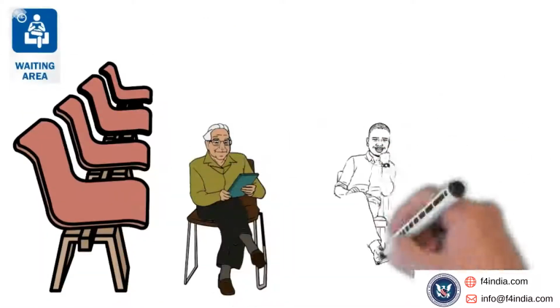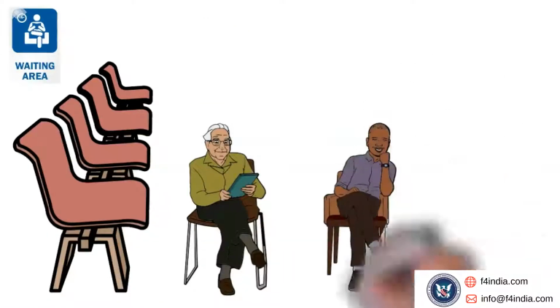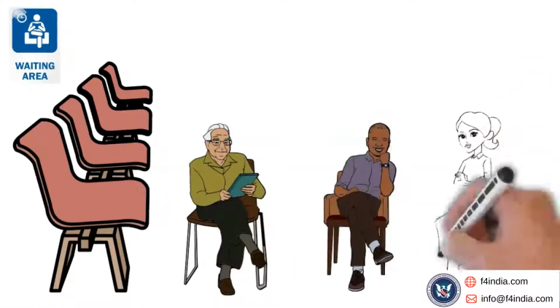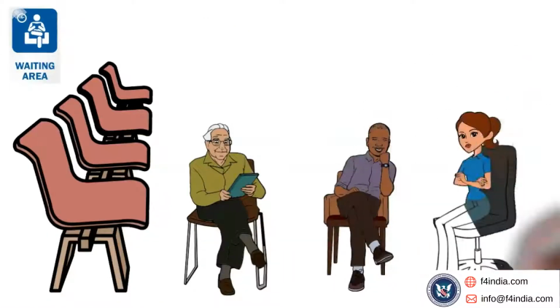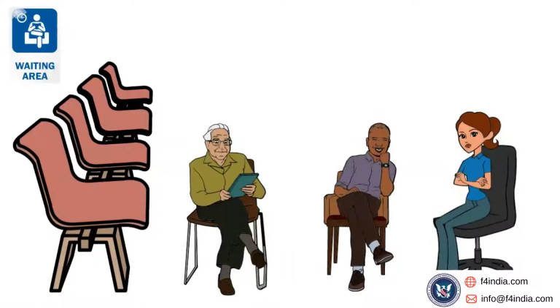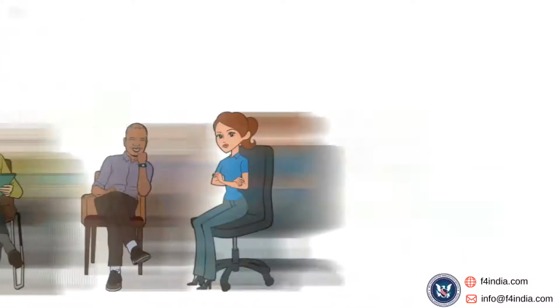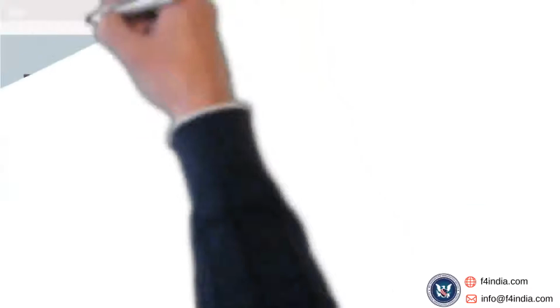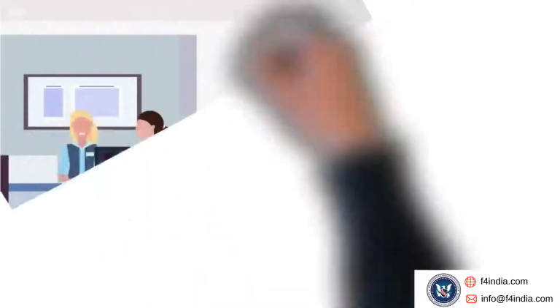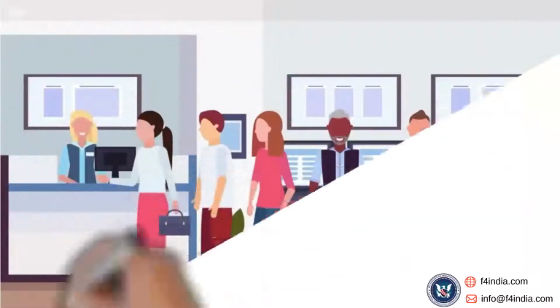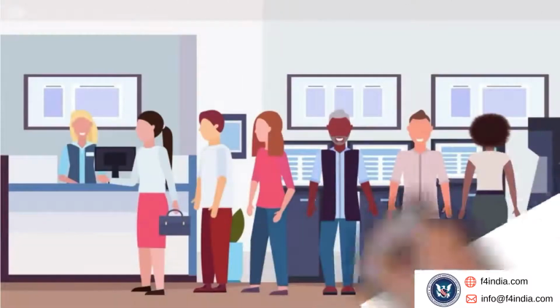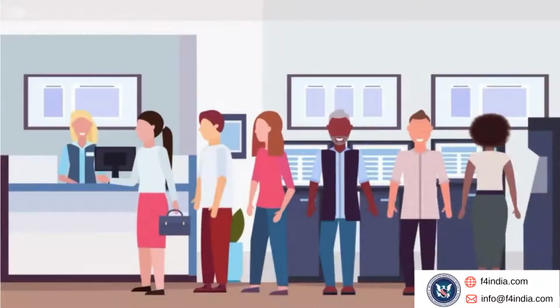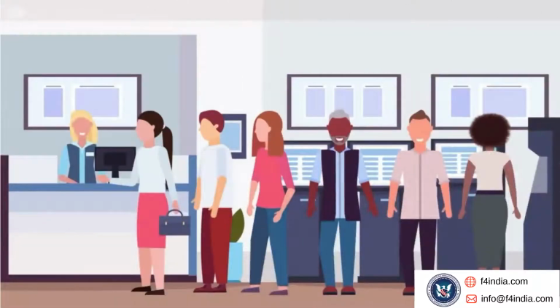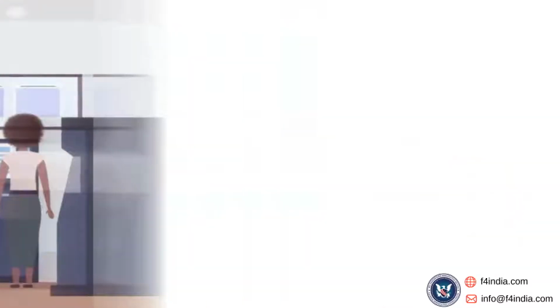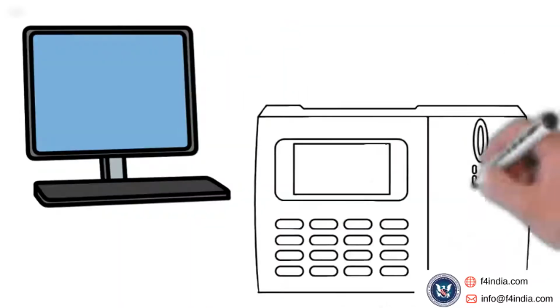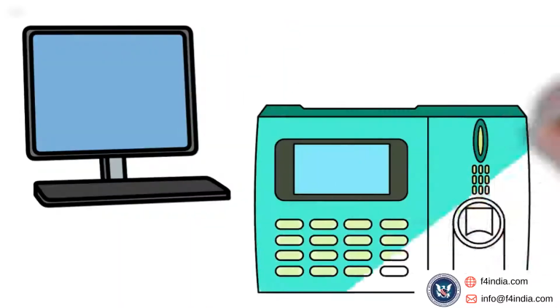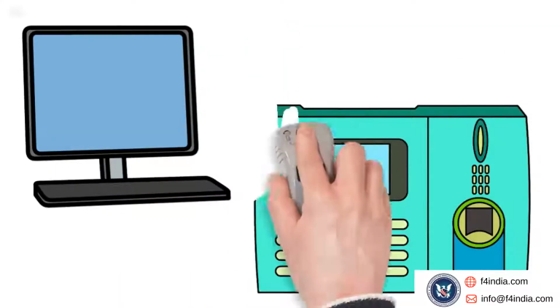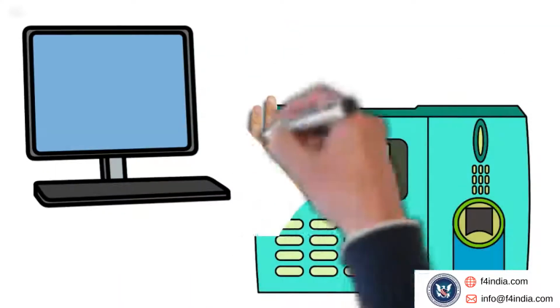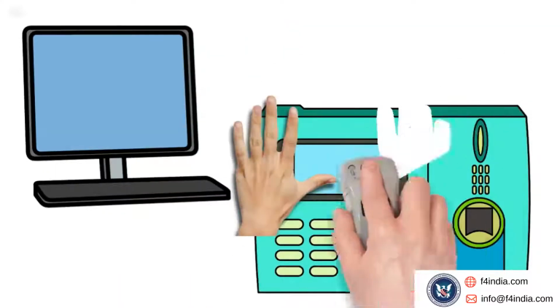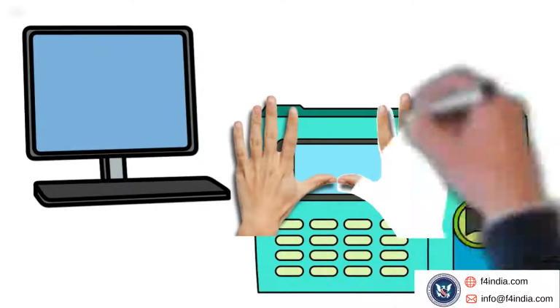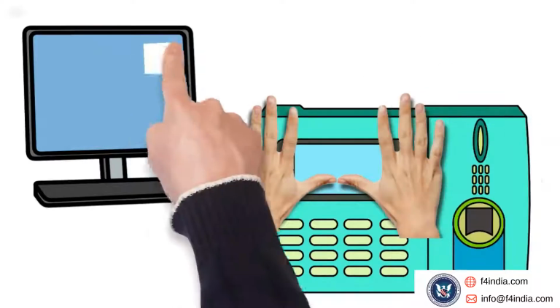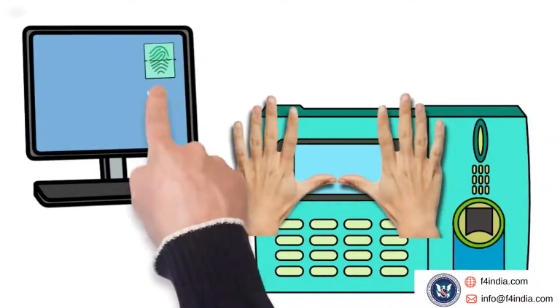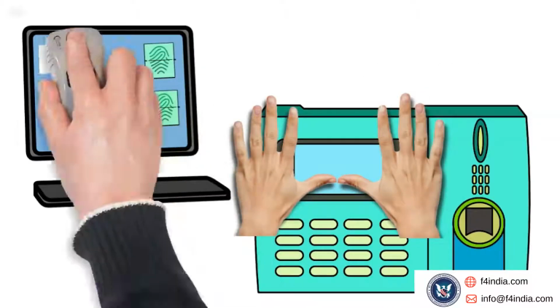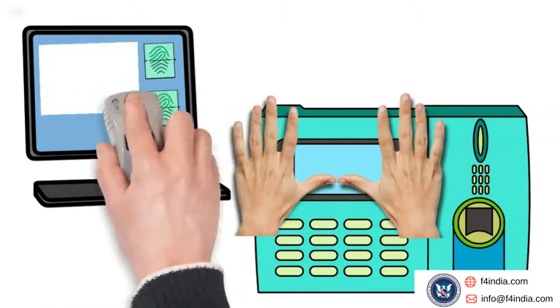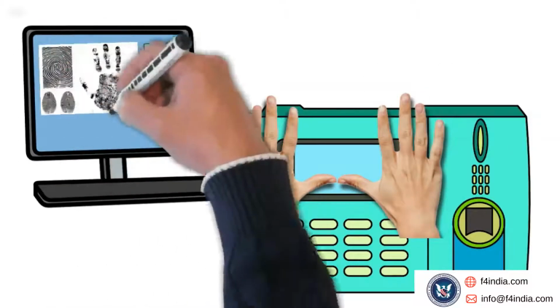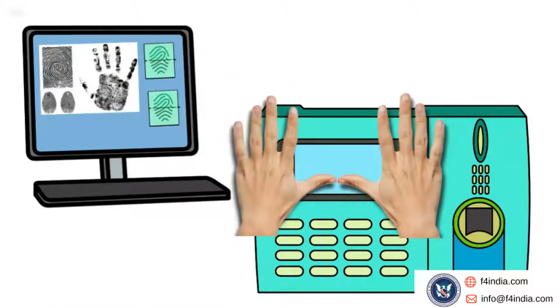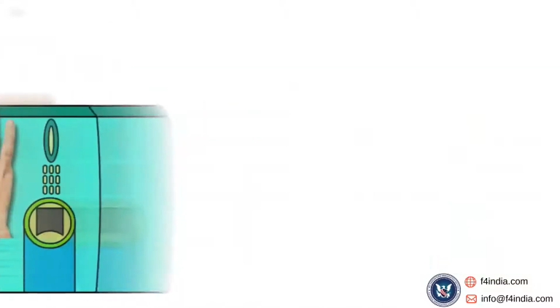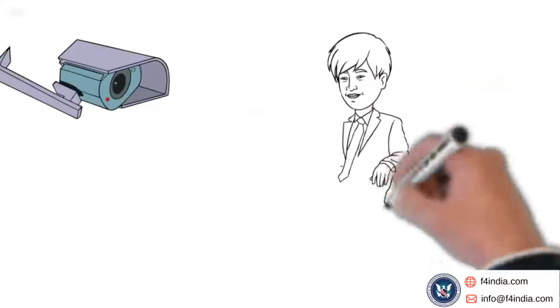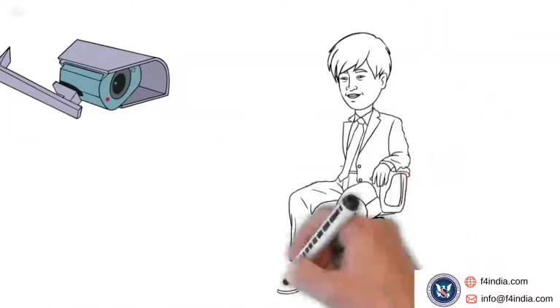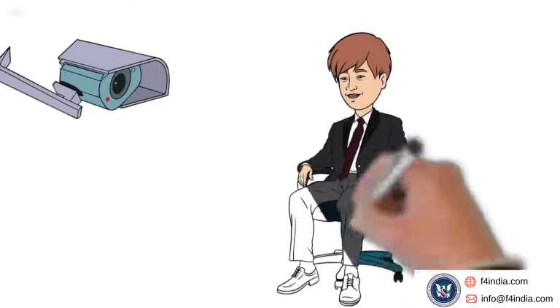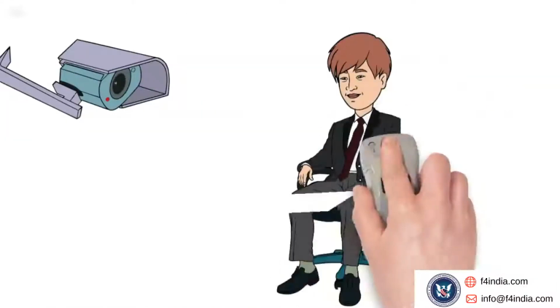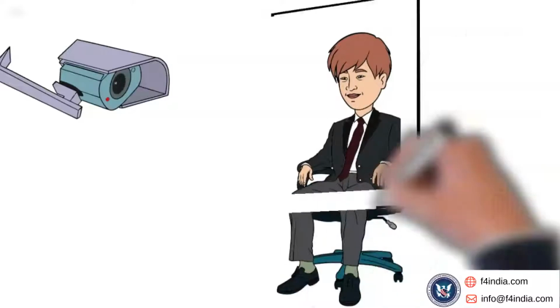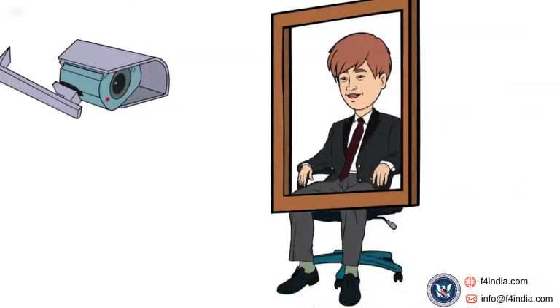You may need to wait at the waiting lounge area for biometrics. When your turn comes, you will need to provide fingerprints for both hands. Follow the instructions given to you by the staff at the desk. Soon after fingerprinting, you will be asked to take a photograph.